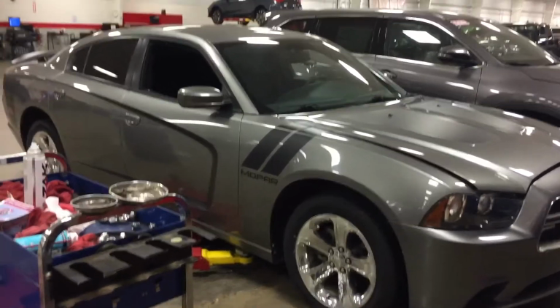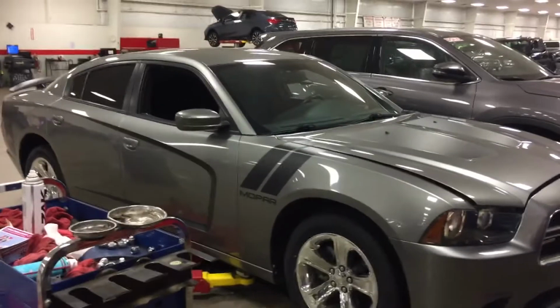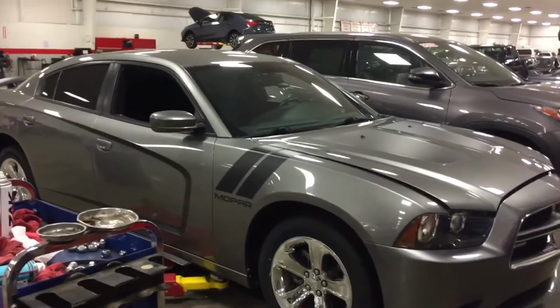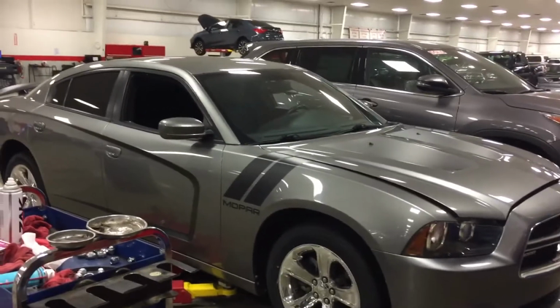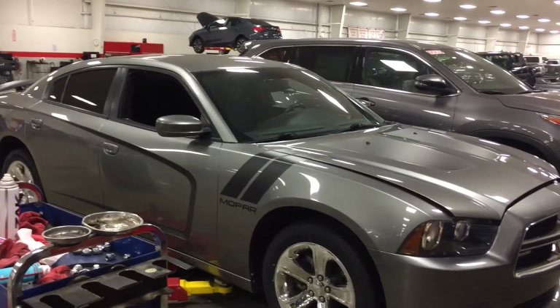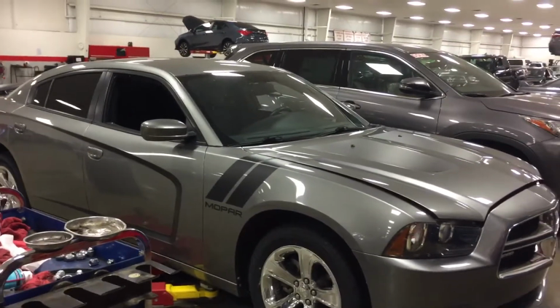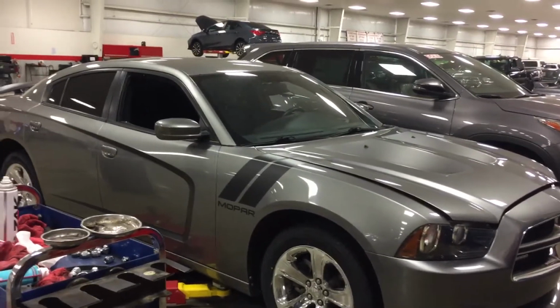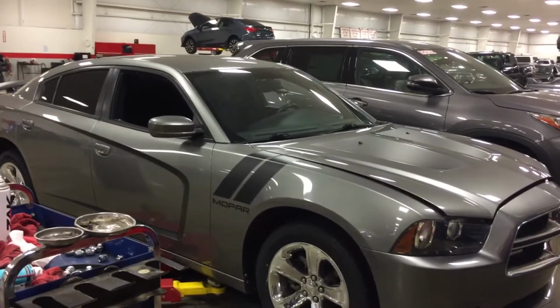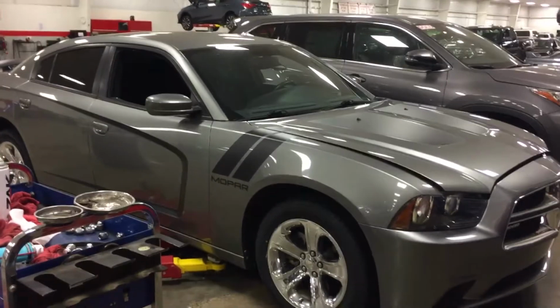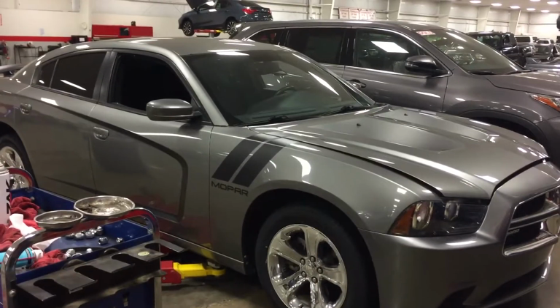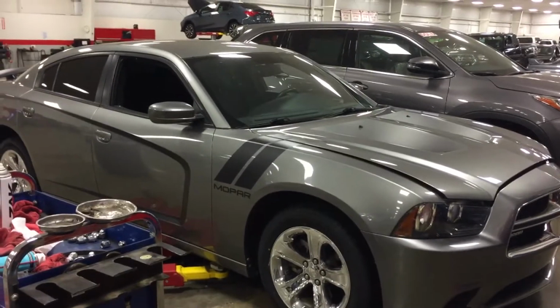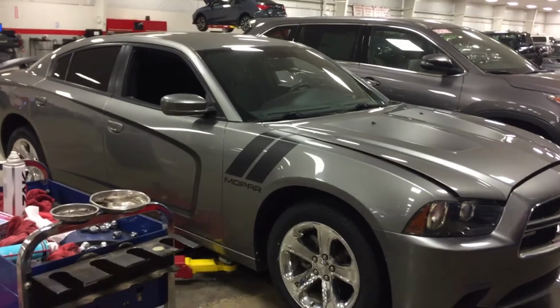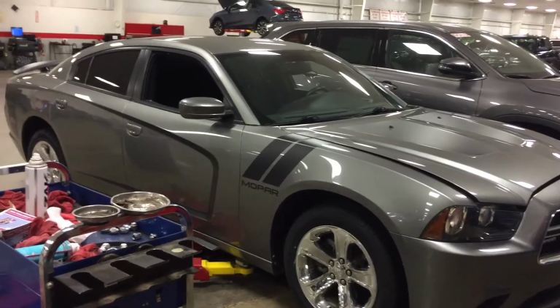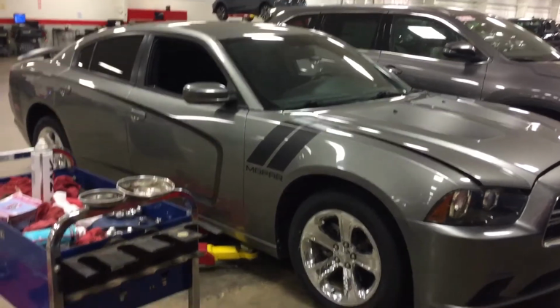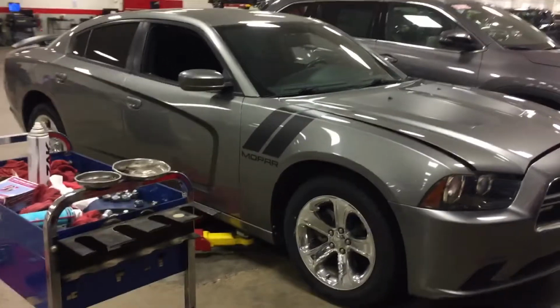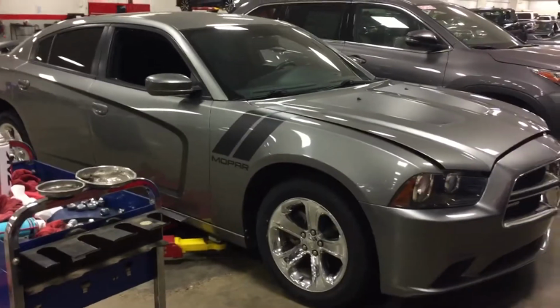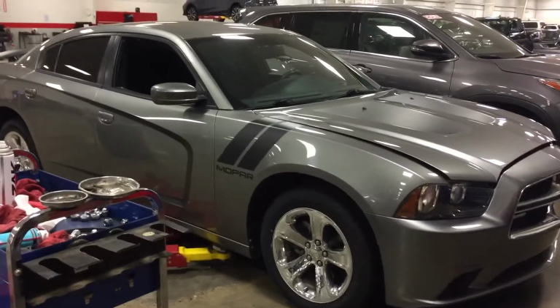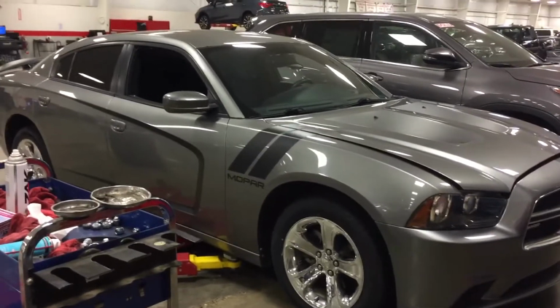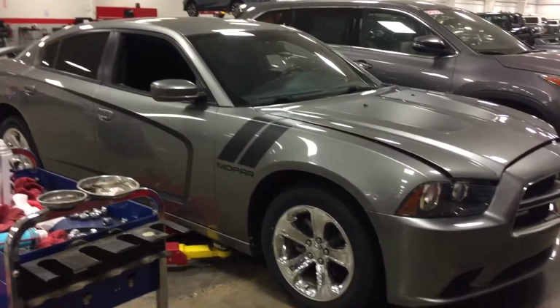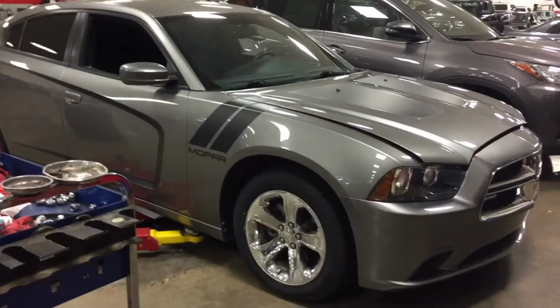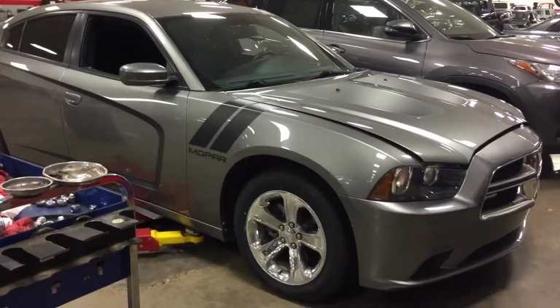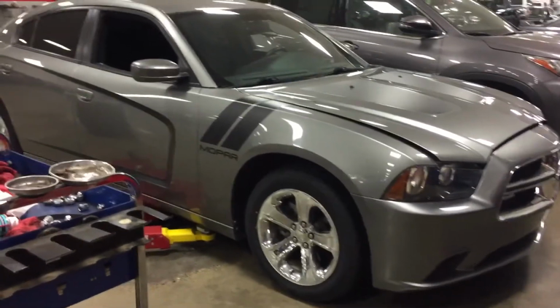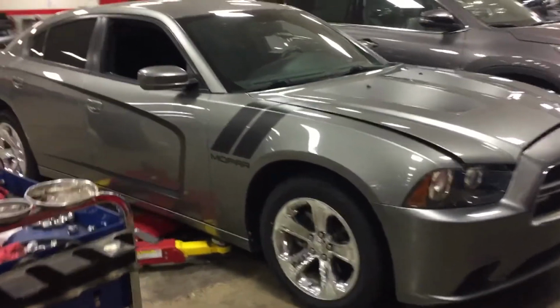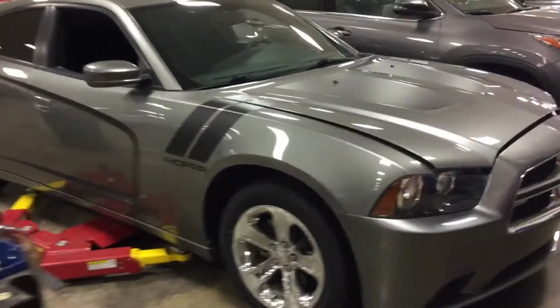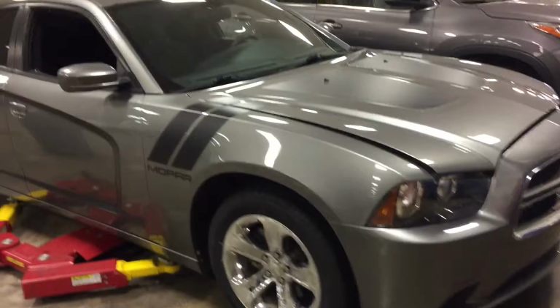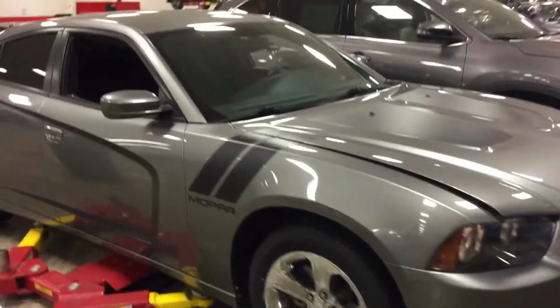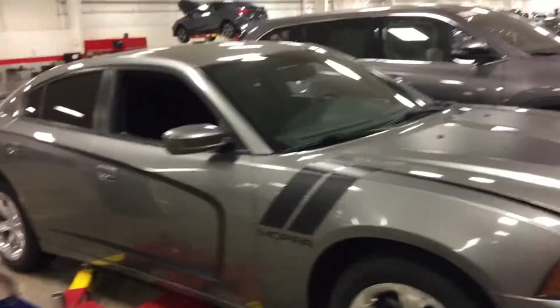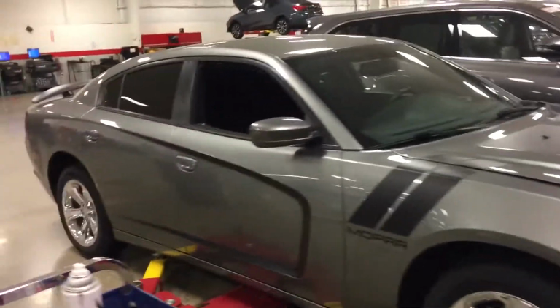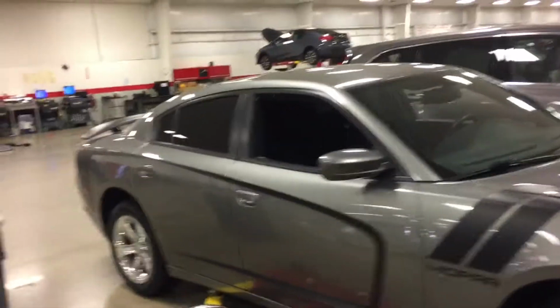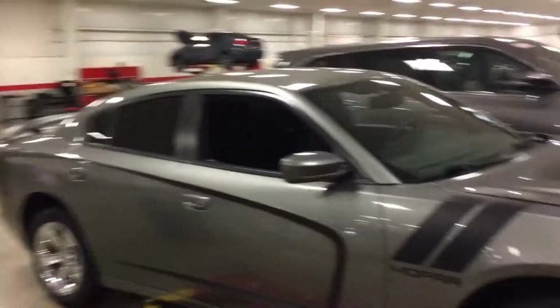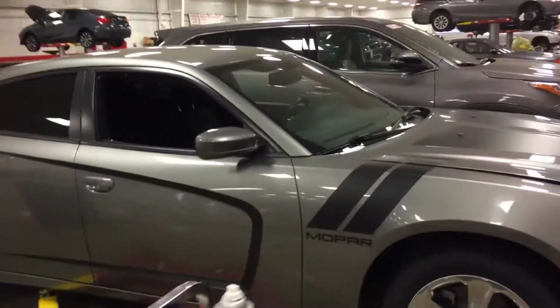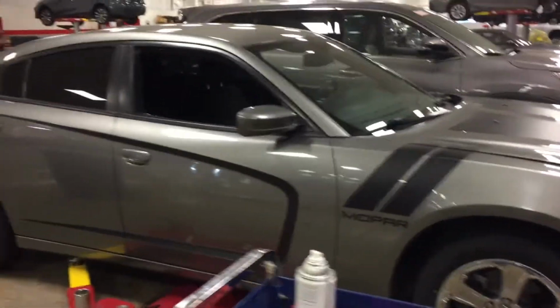Like I said, we just took it in as a trade, so it's actually going through our reconditioning service right now. Just had four brand new tires put on the vehicle. As you can see, it's gray in color, got the gray striping which the customer put on there at Mopar.